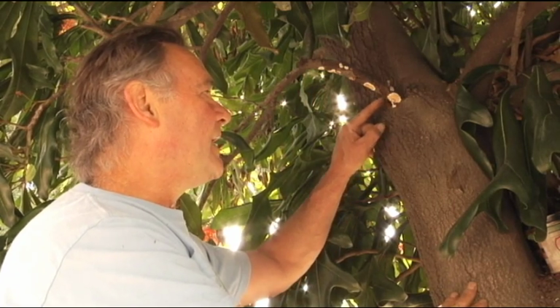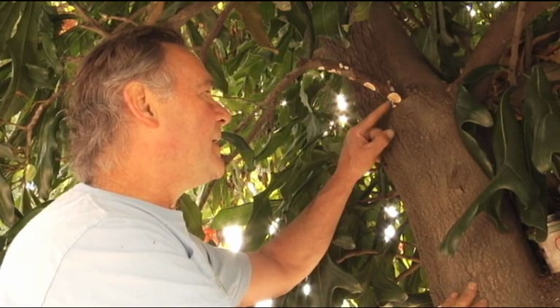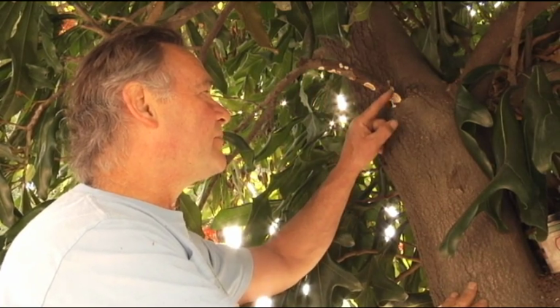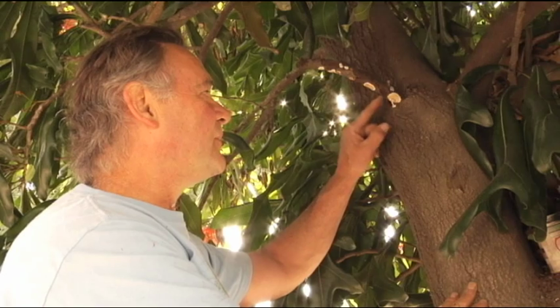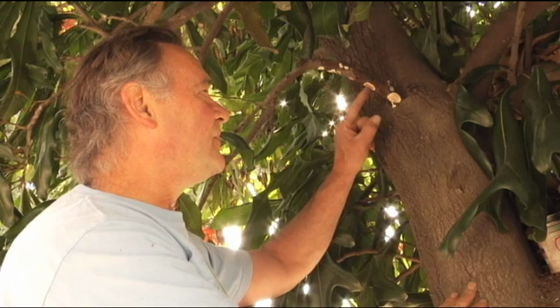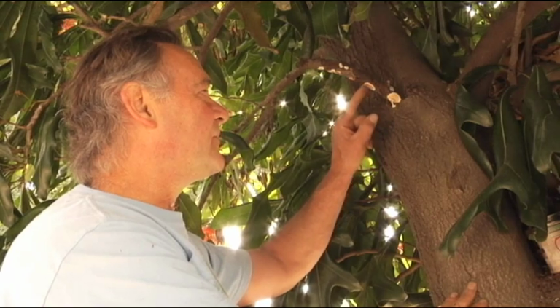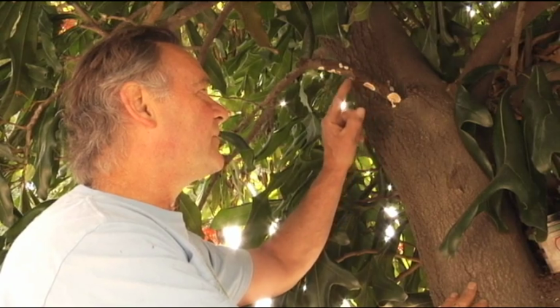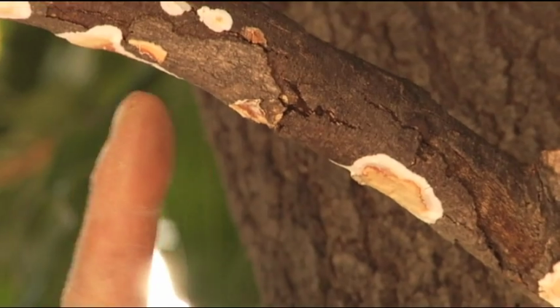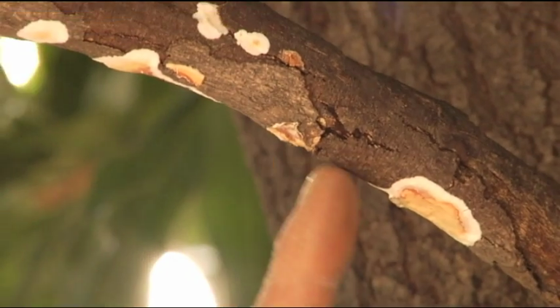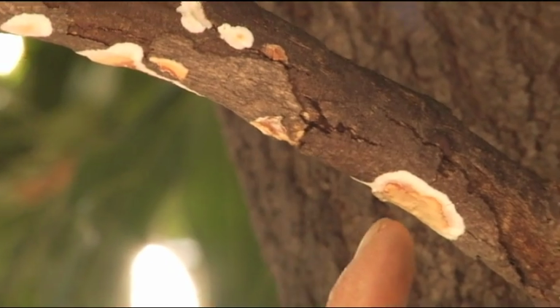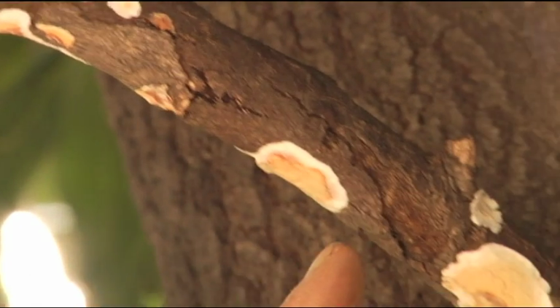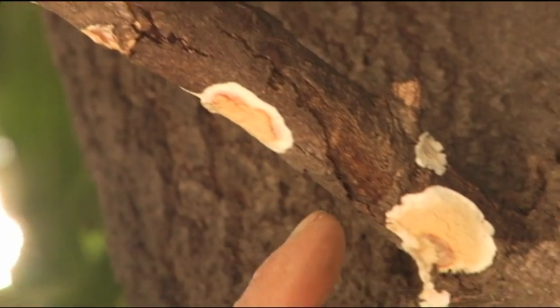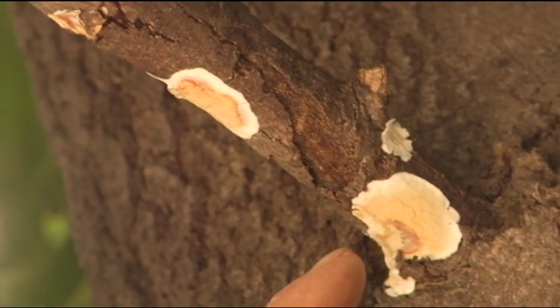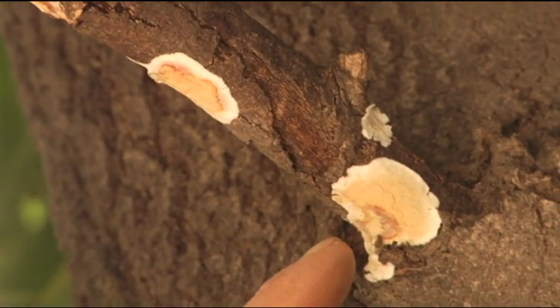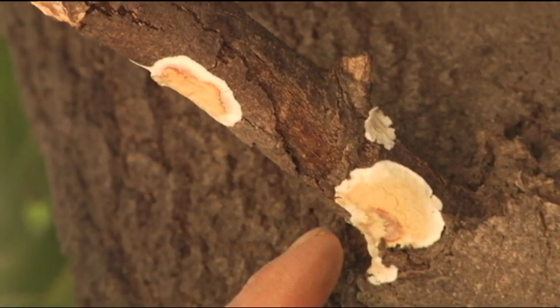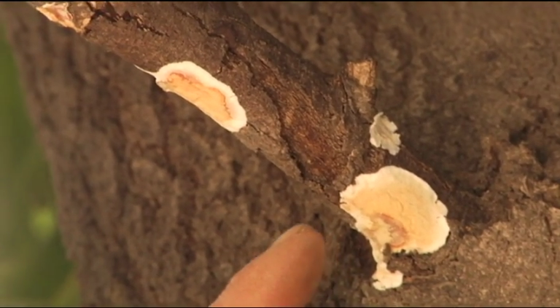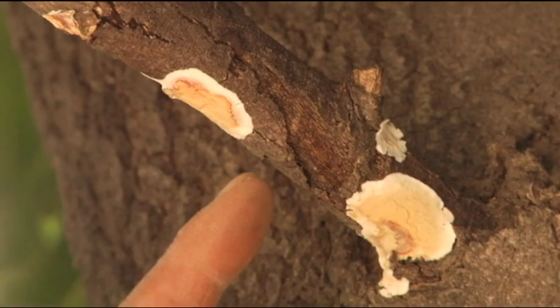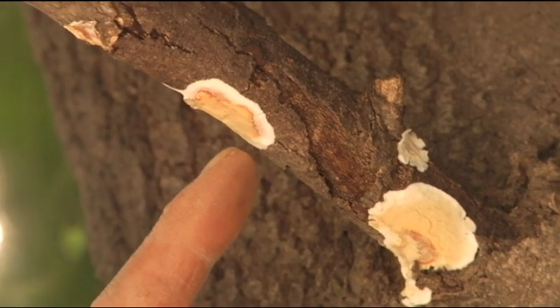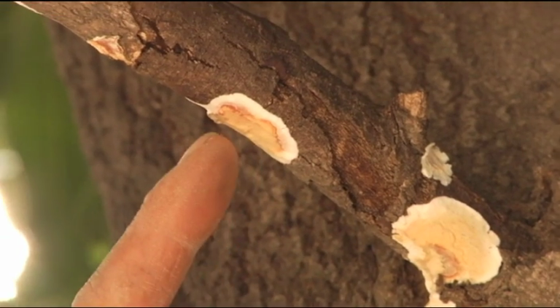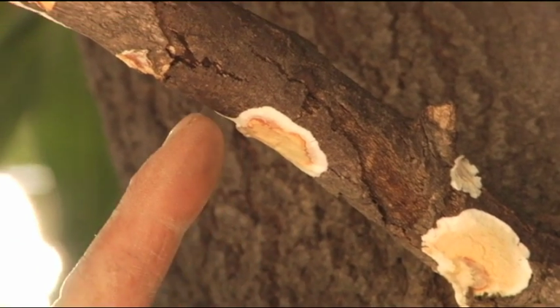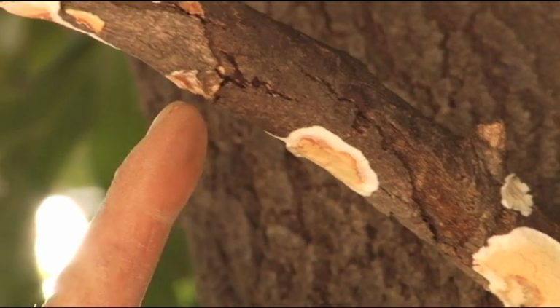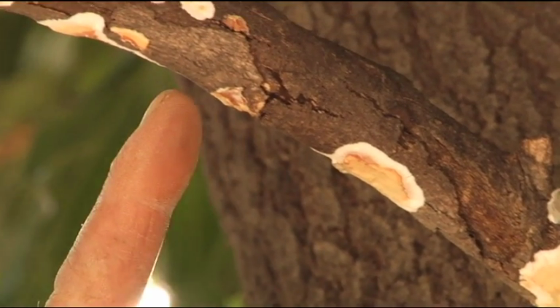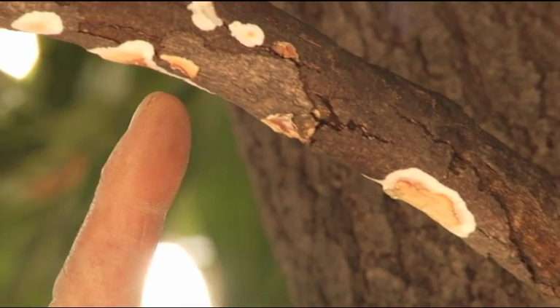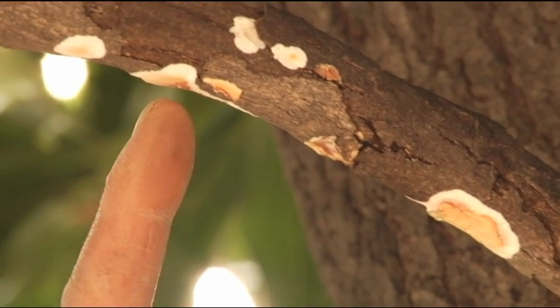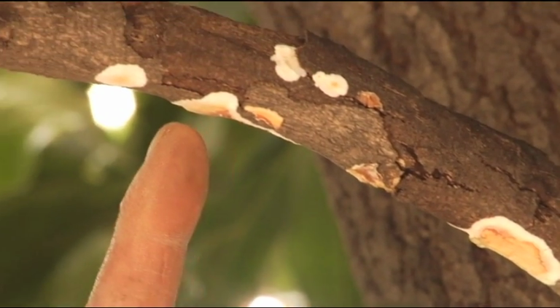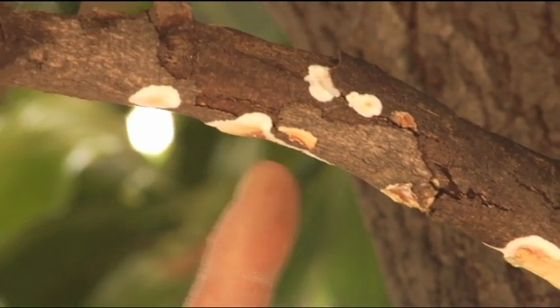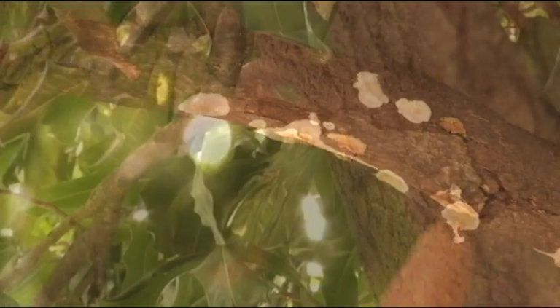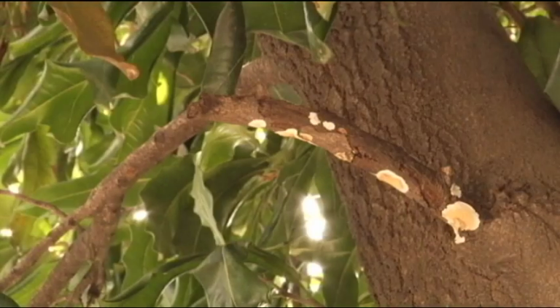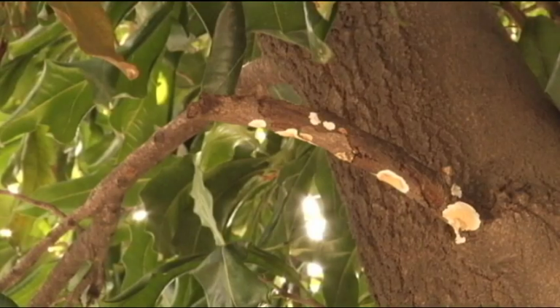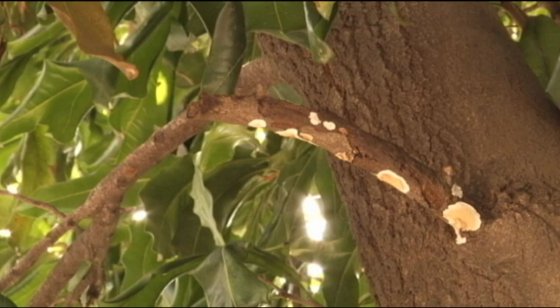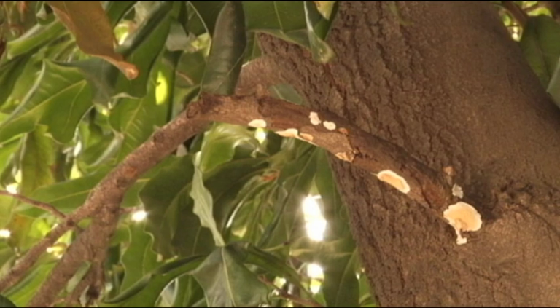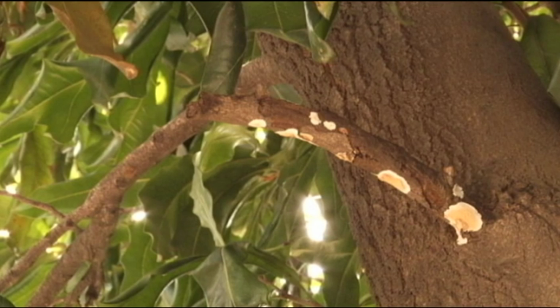At the base of the branch, we see these funguses decaying the deadwood, recycling this material, helping the tree to shed this dead branch. This is the process of abscission, where the tree sheds deadwood from its canopy.